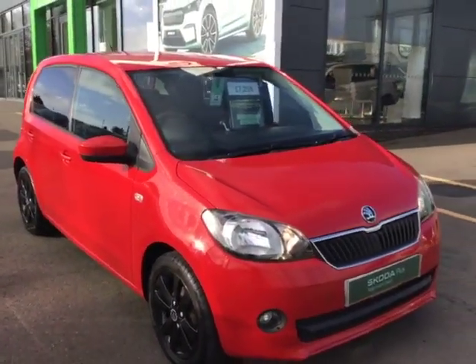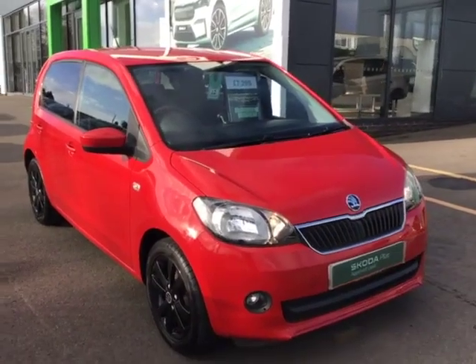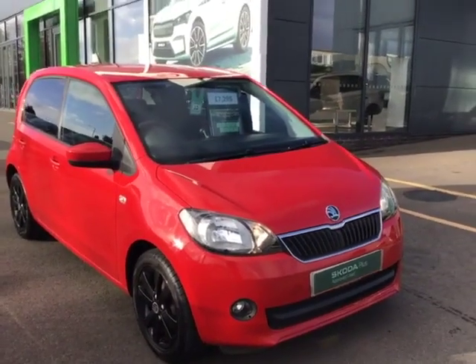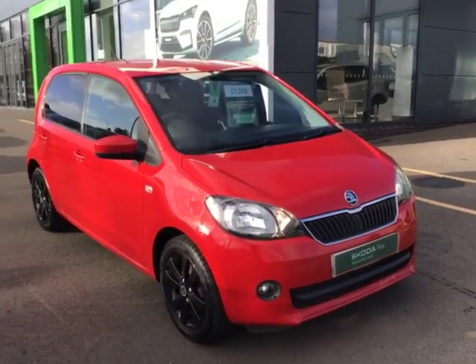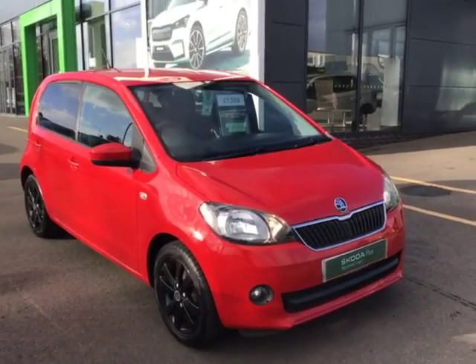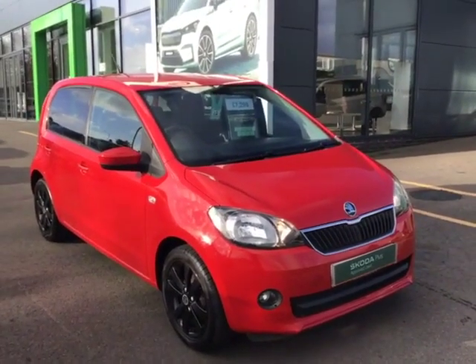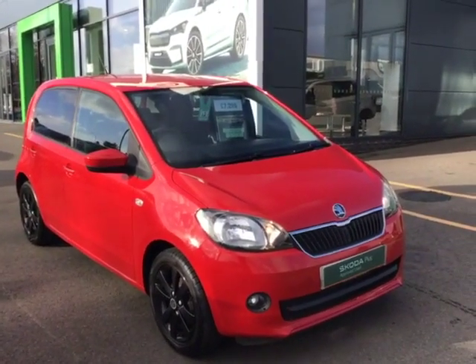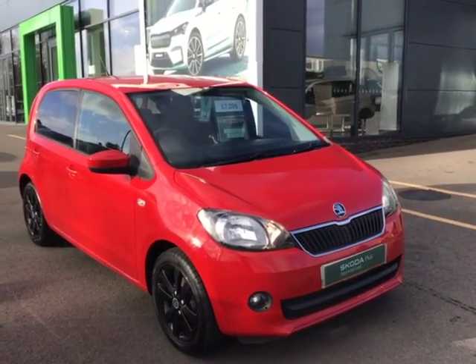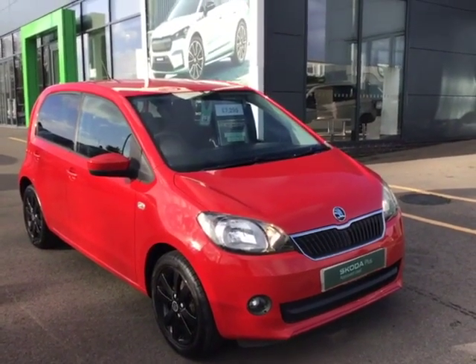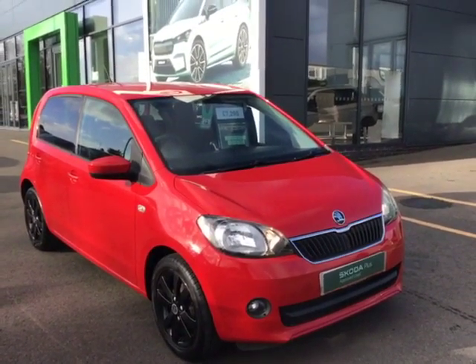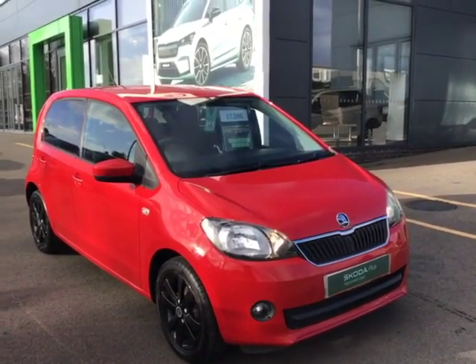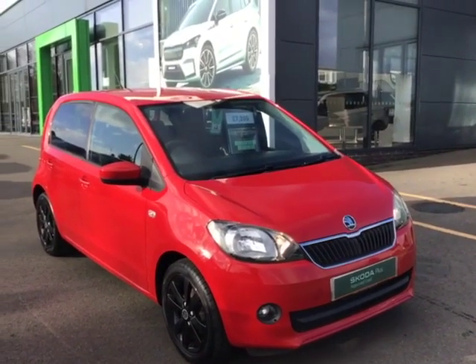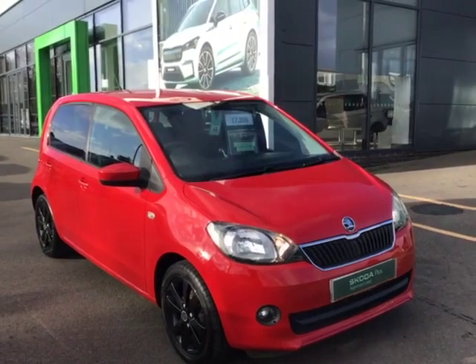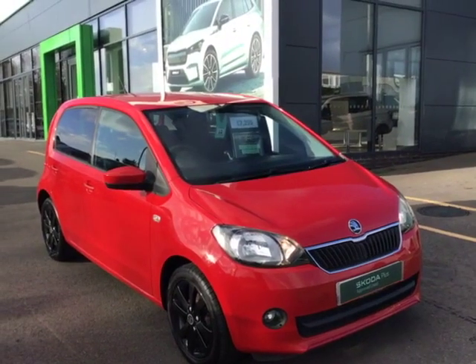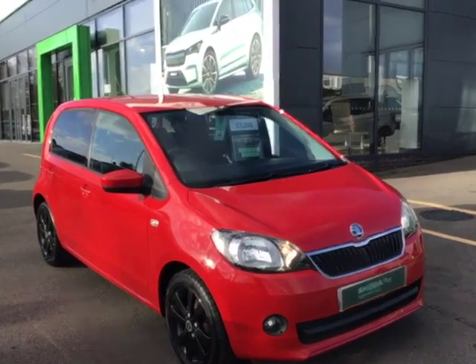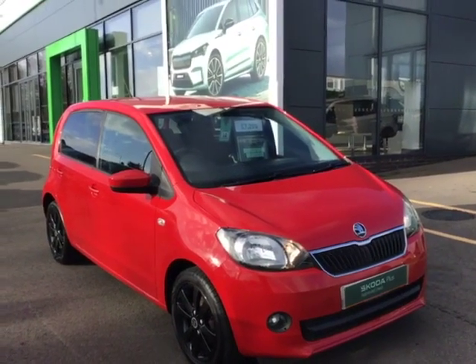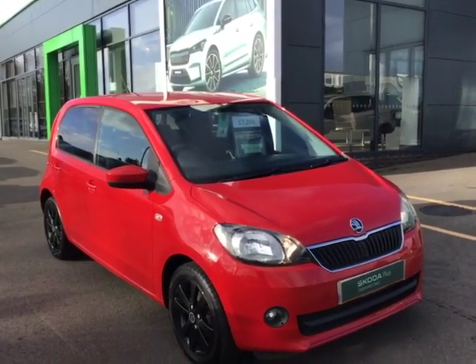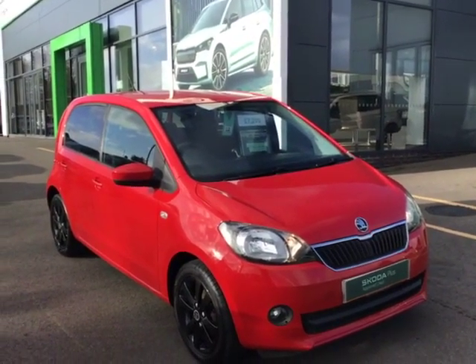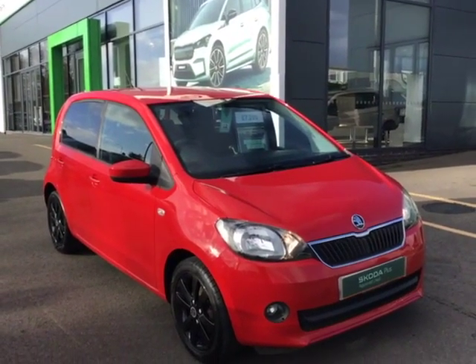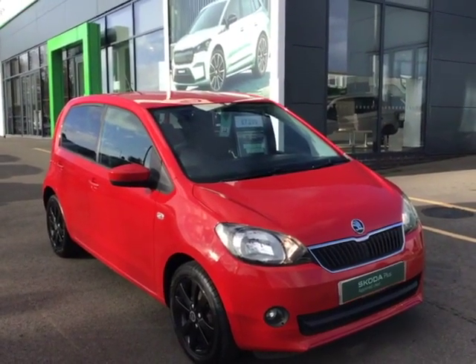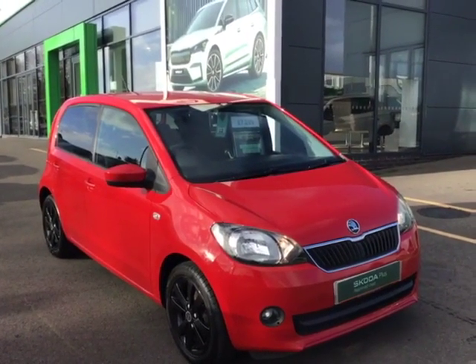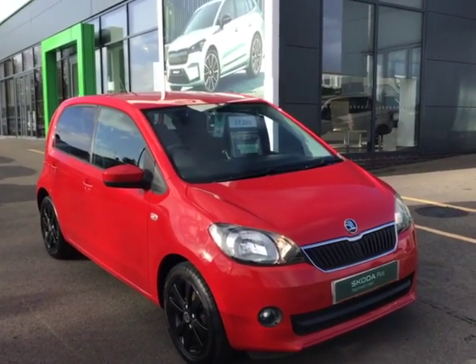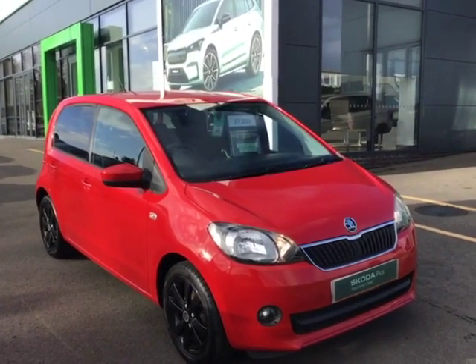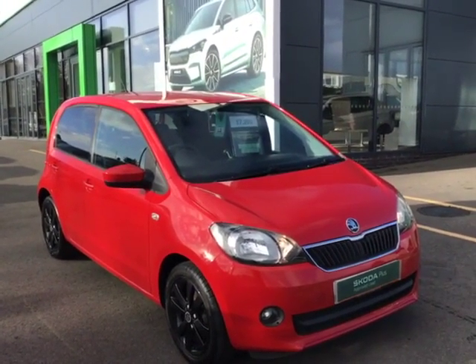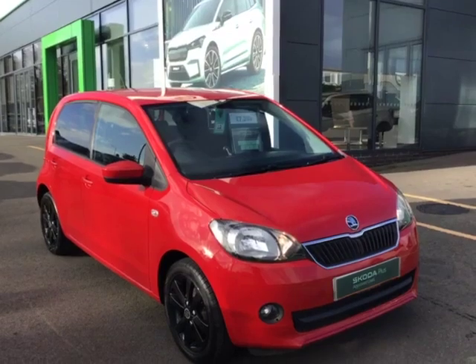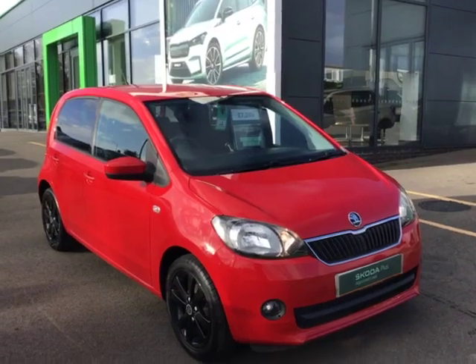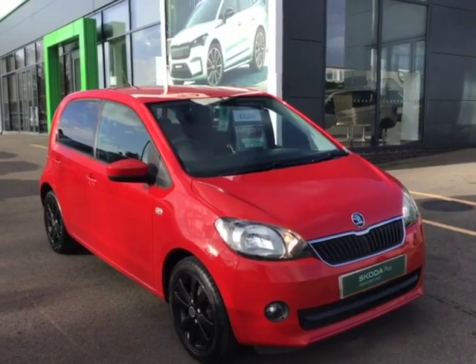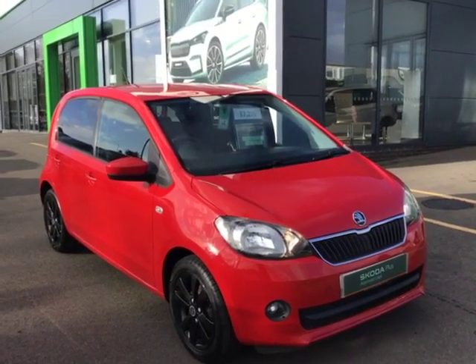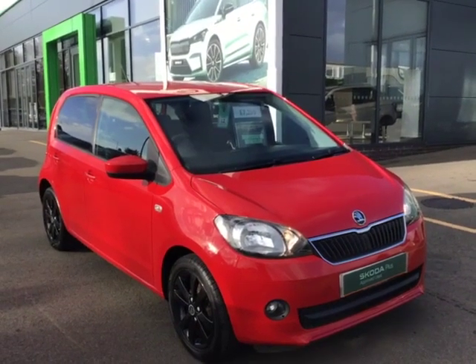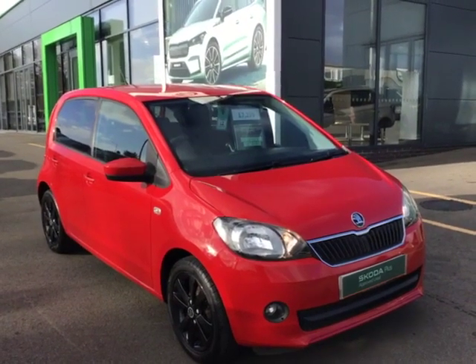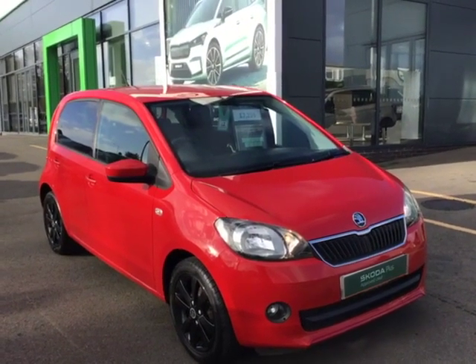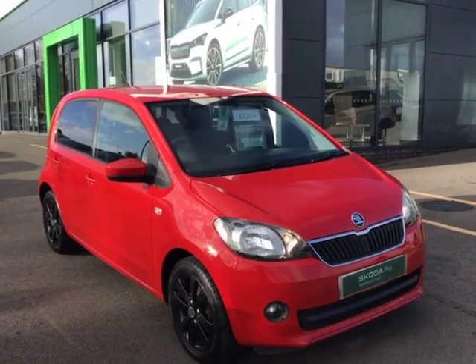We are obviously on hand — we can provide part exchange values, a bespoke finance quotation, and if you have any further questions or need any assistance, just ask for myself, Phil Cooper, in the sales team.